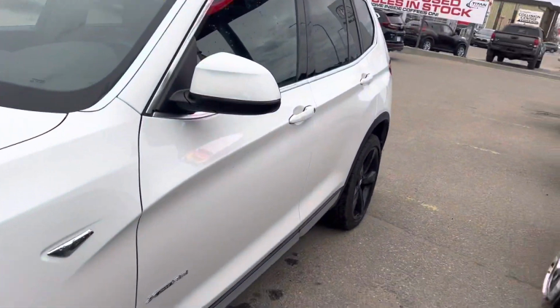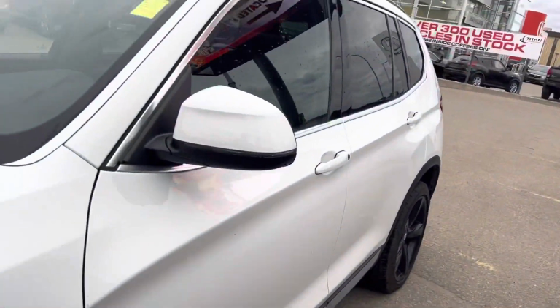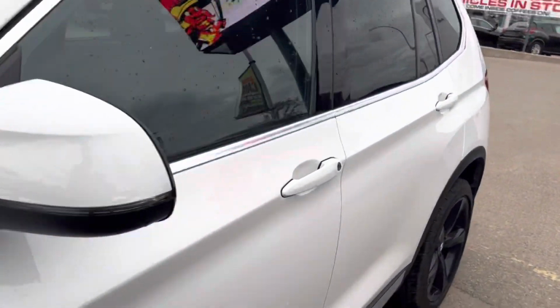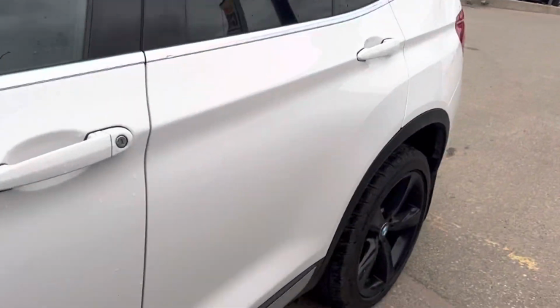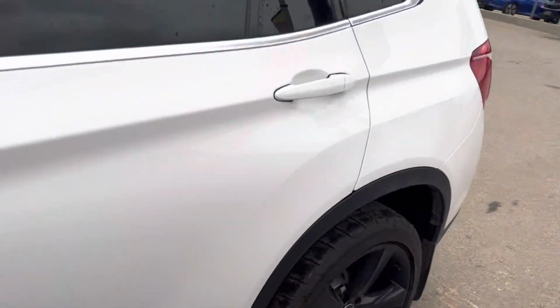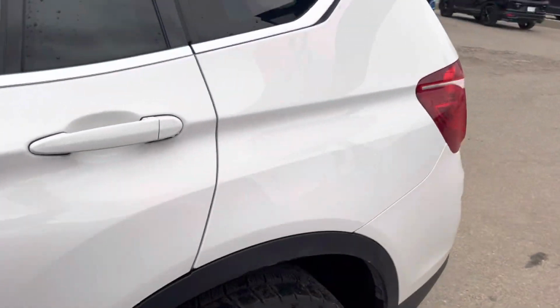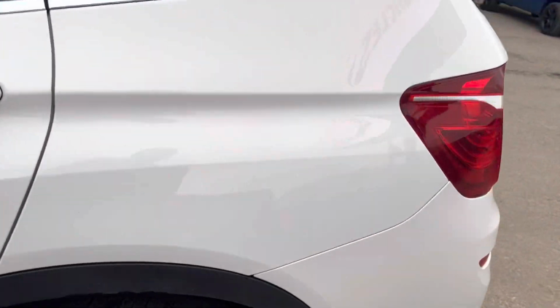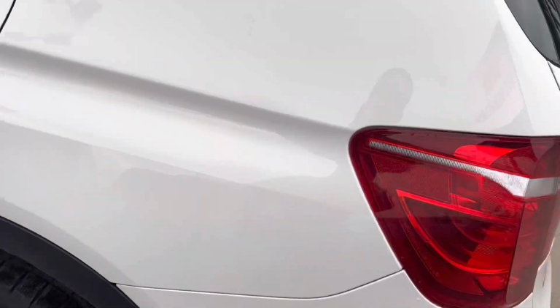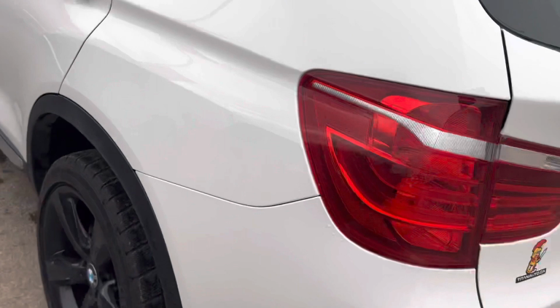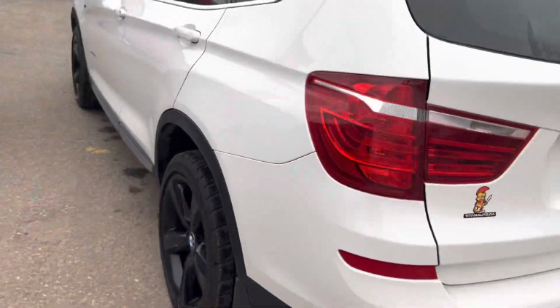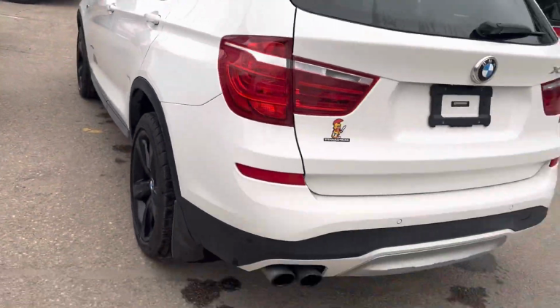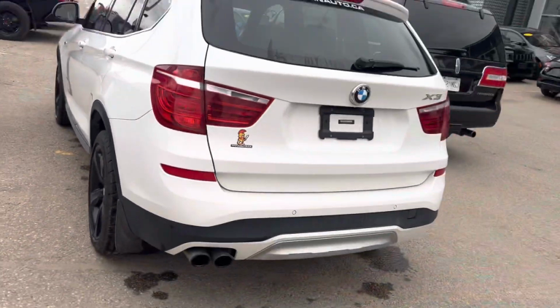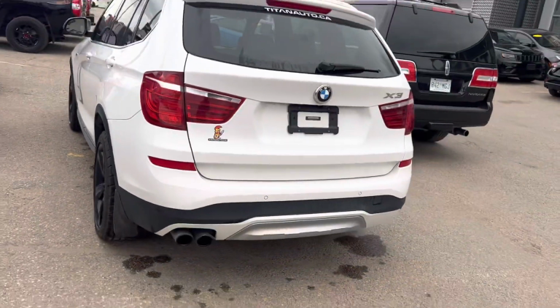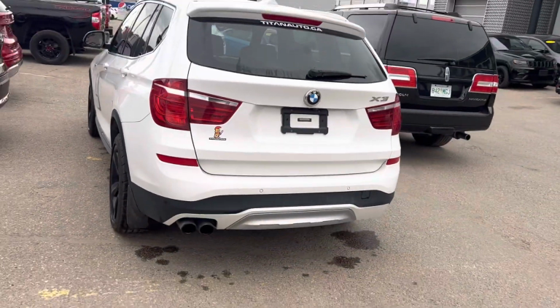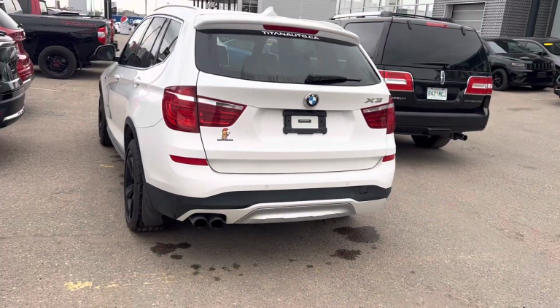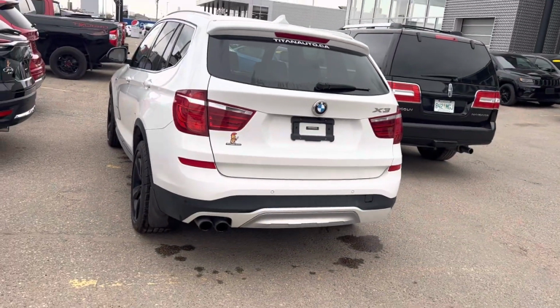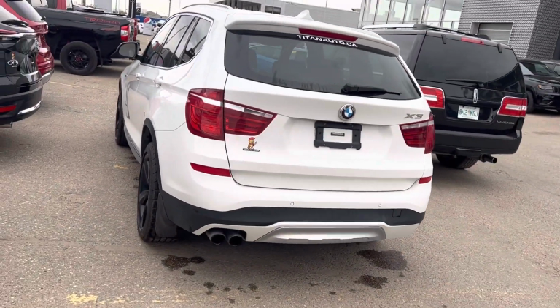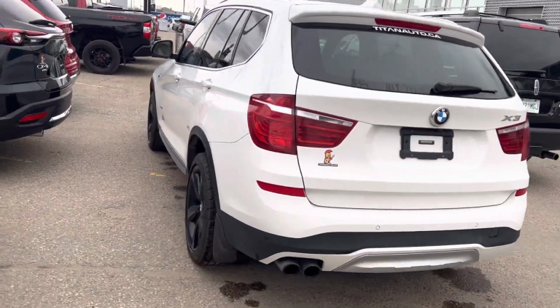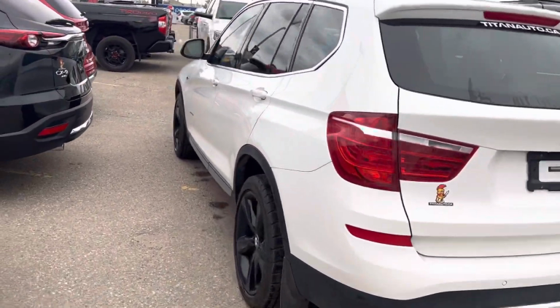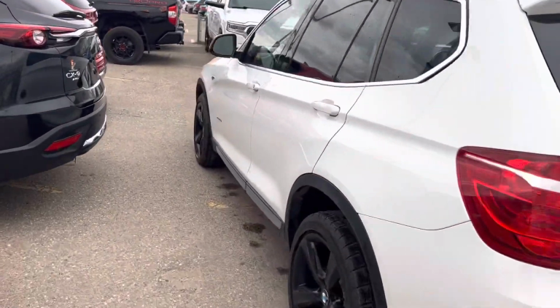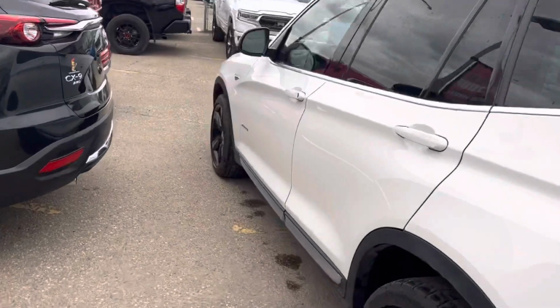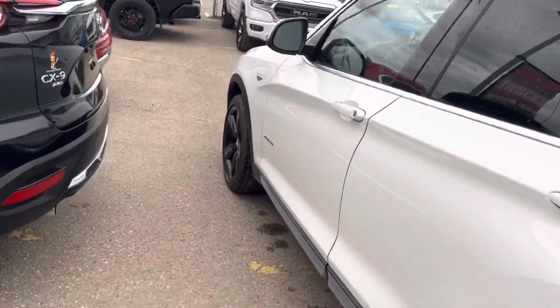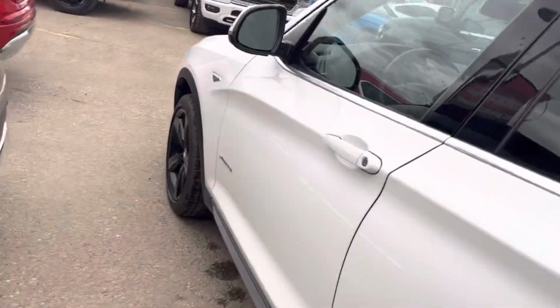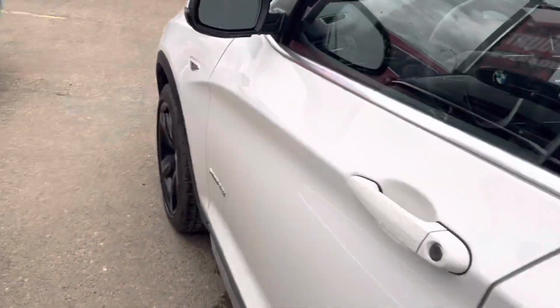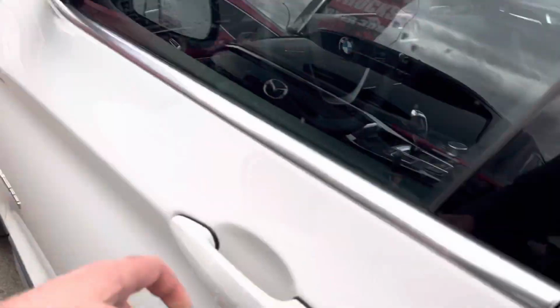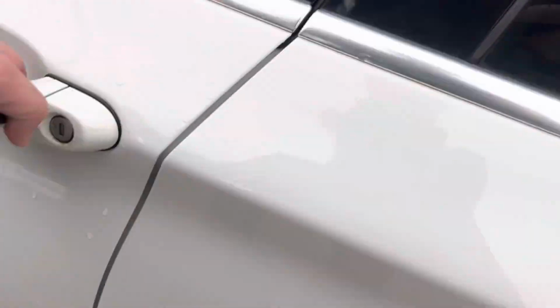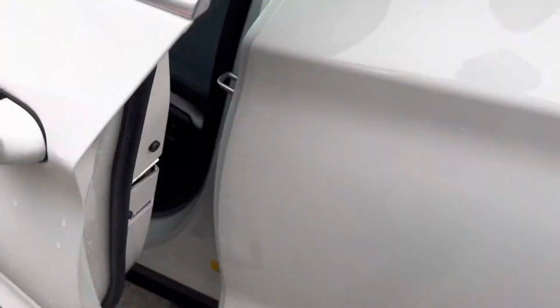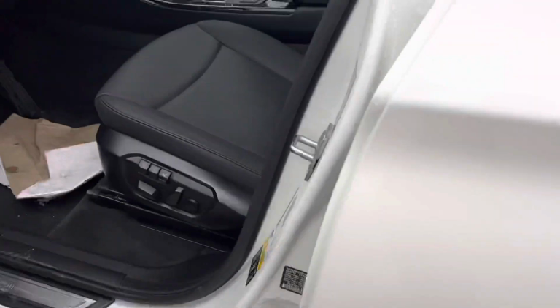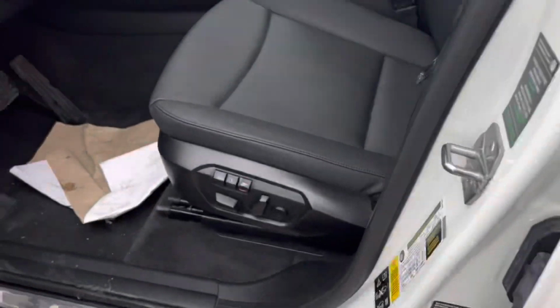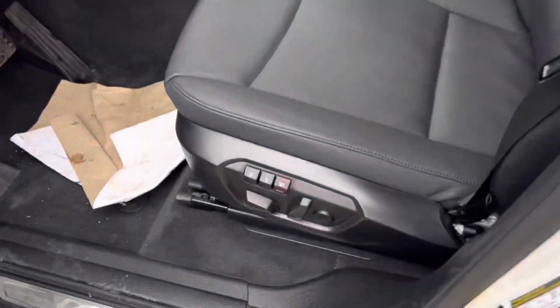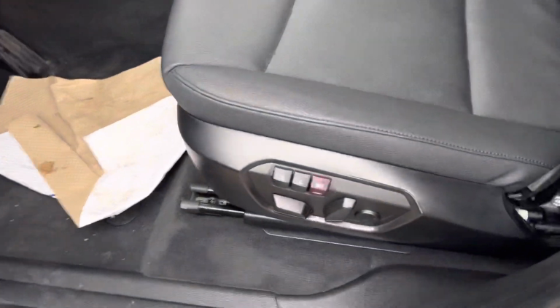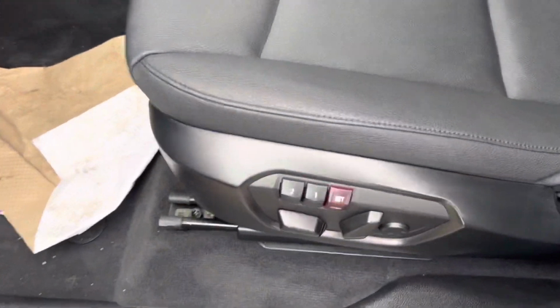This one is equipped with the backup sensors, the dual exhaust, and the backup camera as well. Interior-wise, these BMWs are top drawer — you got your full power seats and memory seats.